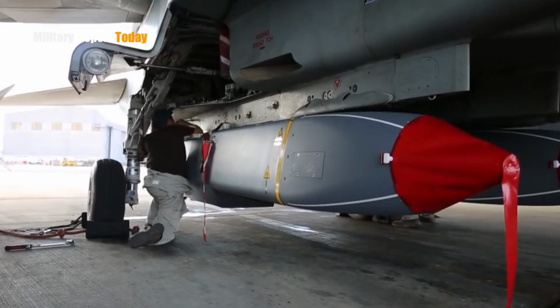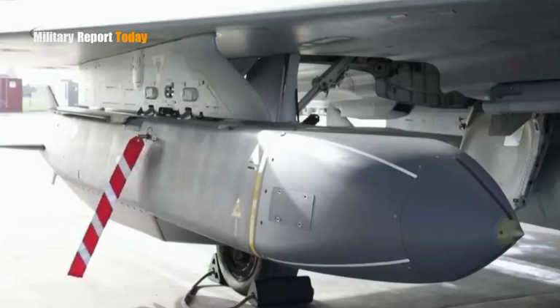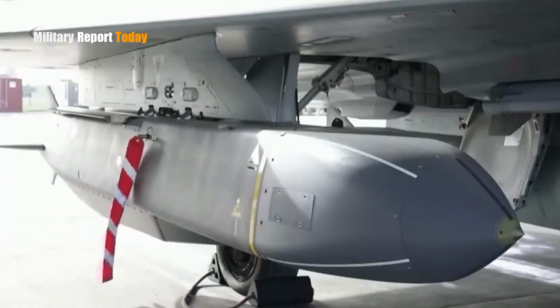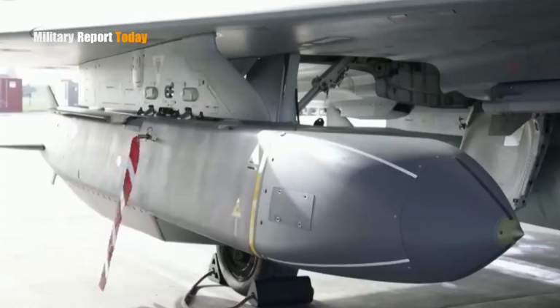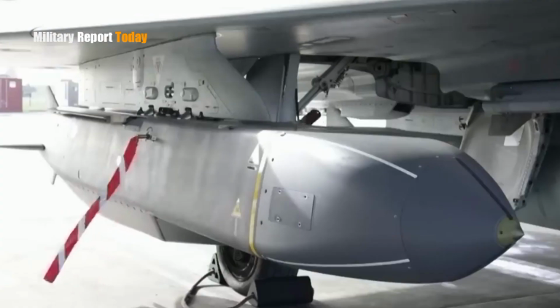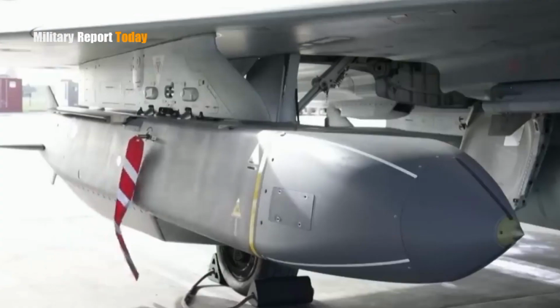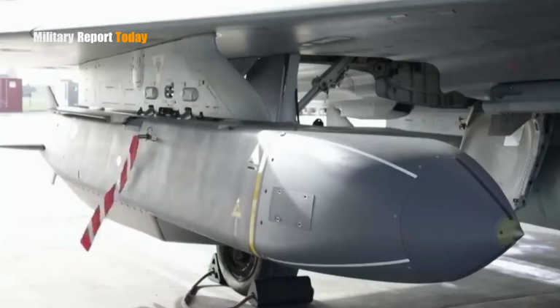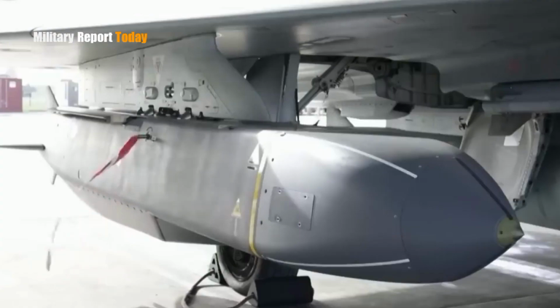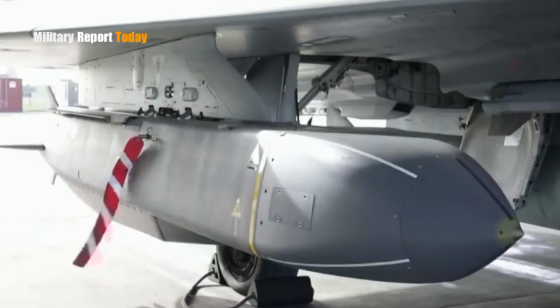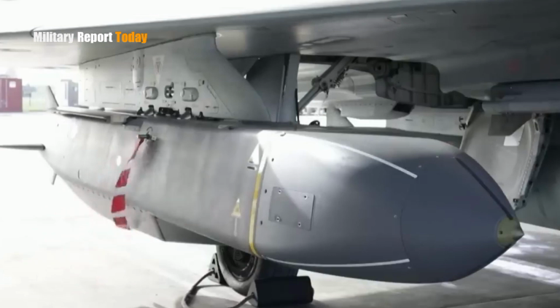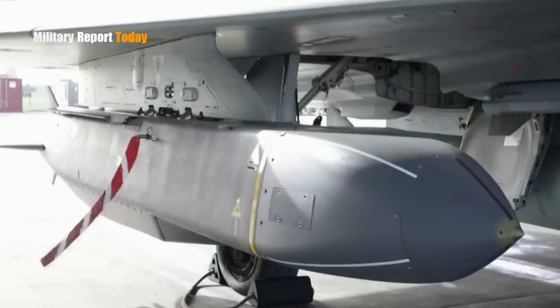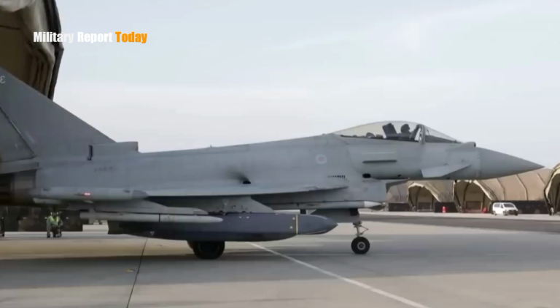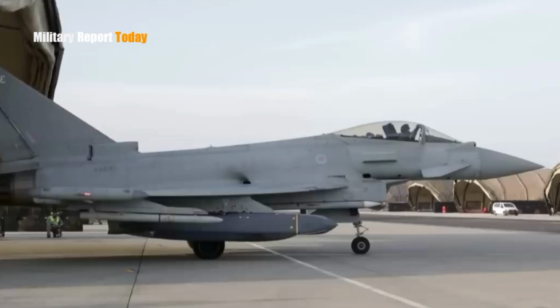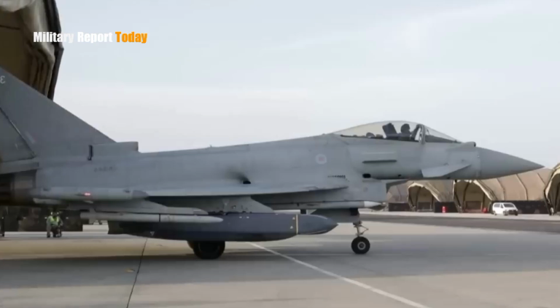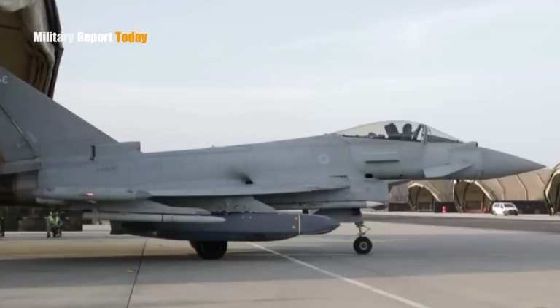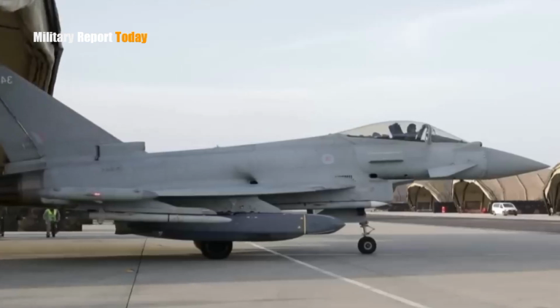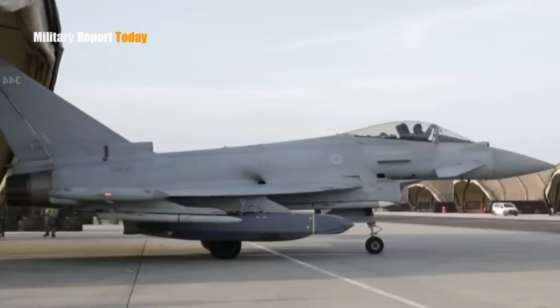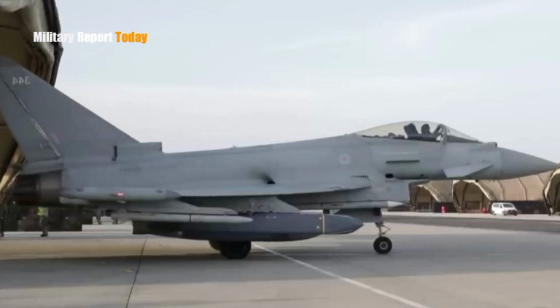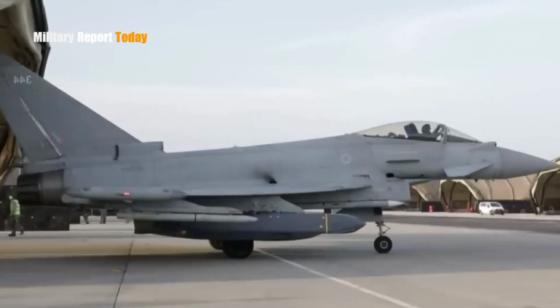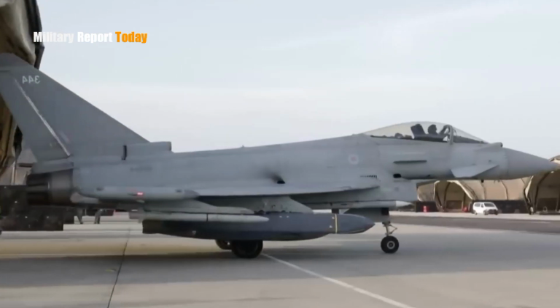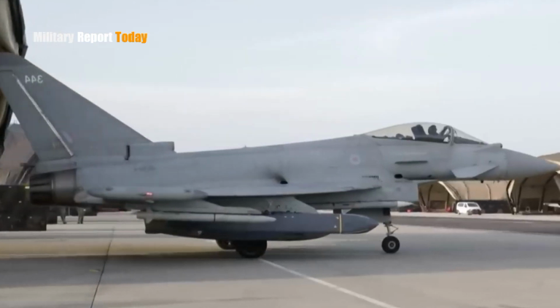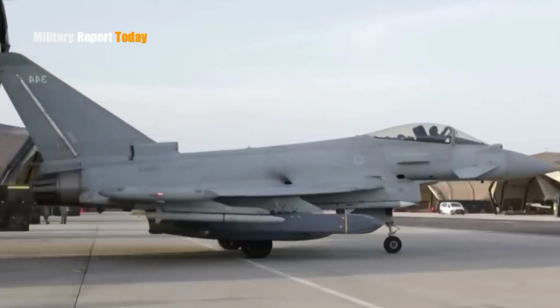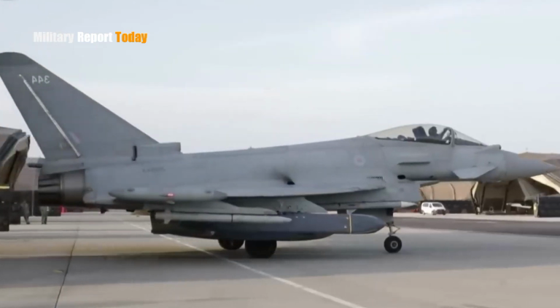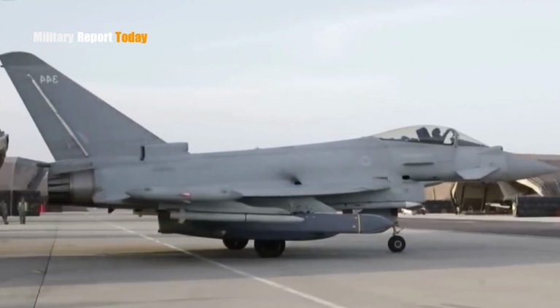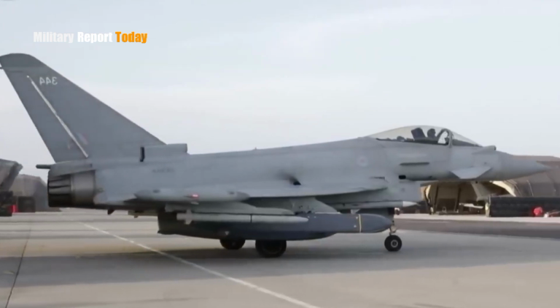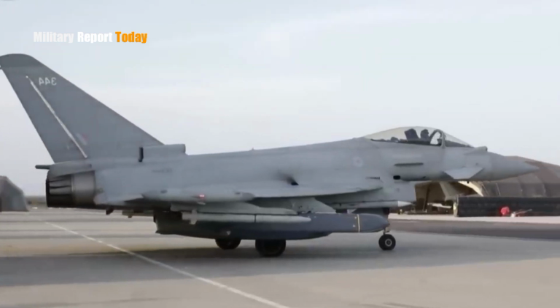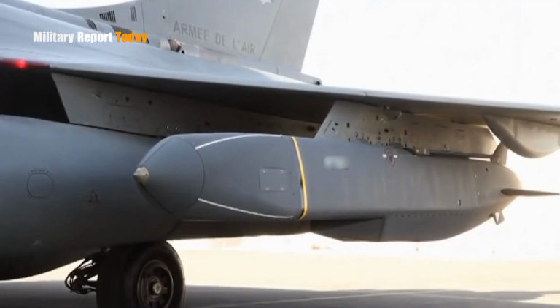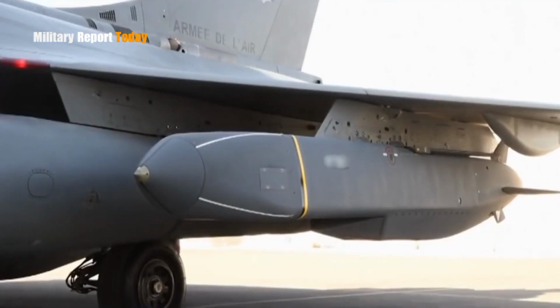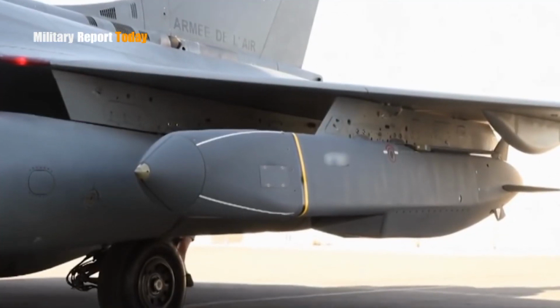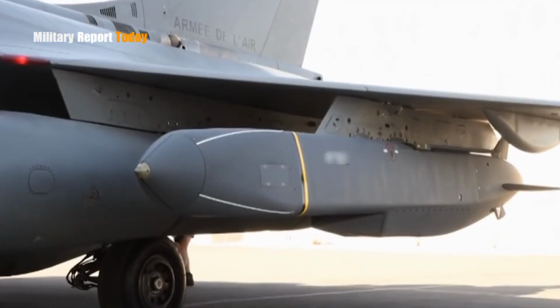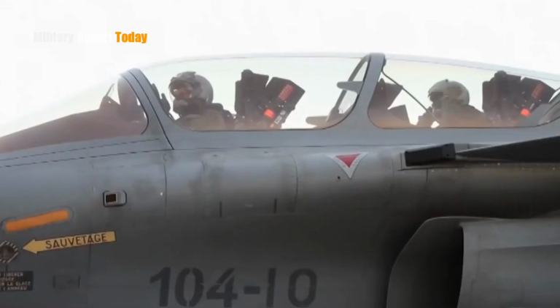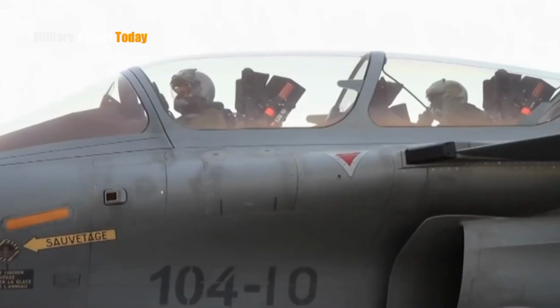With its high accuracy and undoubted capabilities, Storm Shadow has been a great help to Ukraine in operations and has become a valuable asset to their defense.